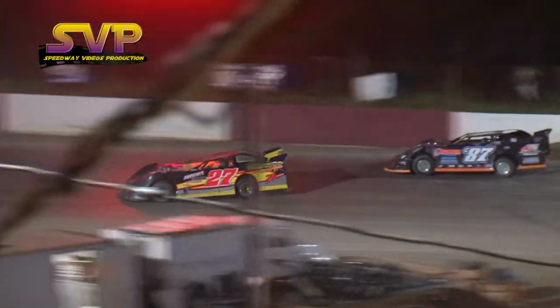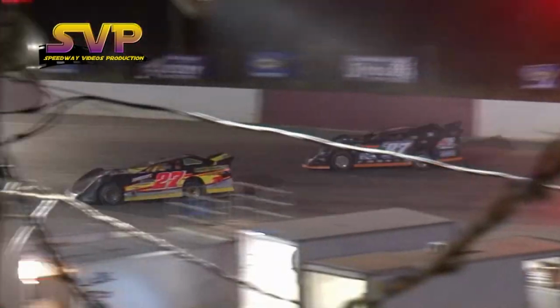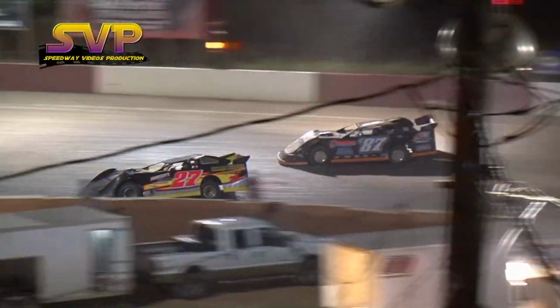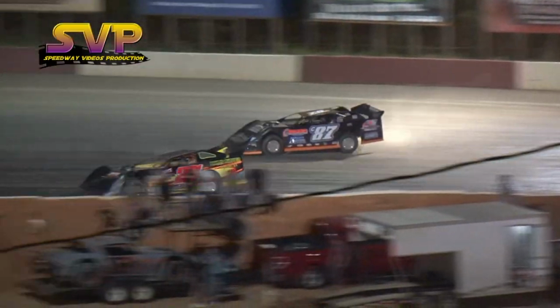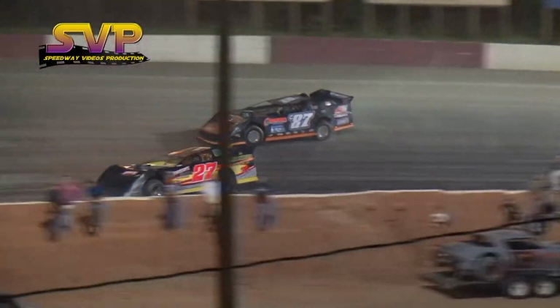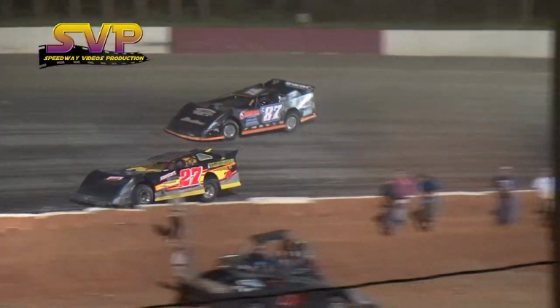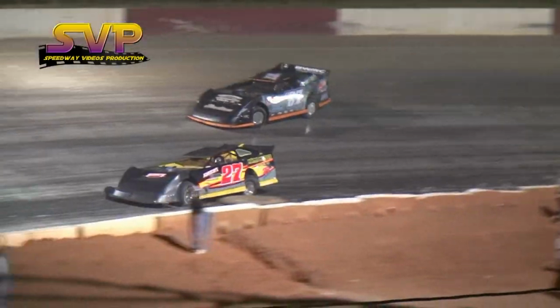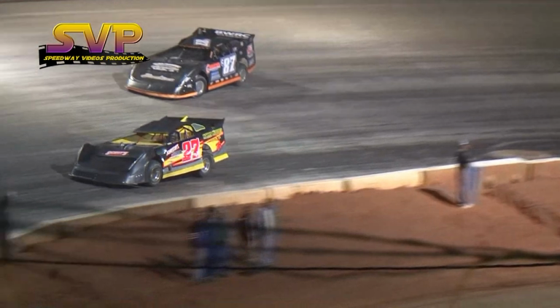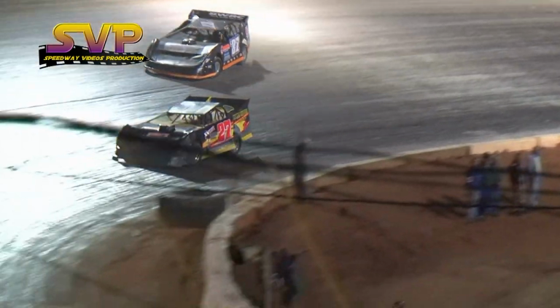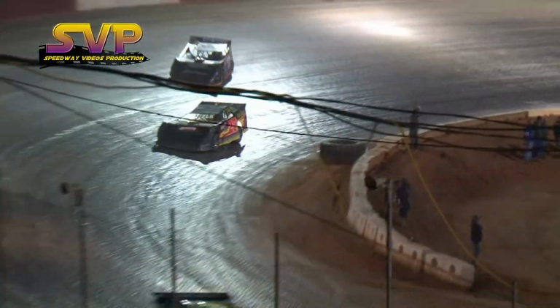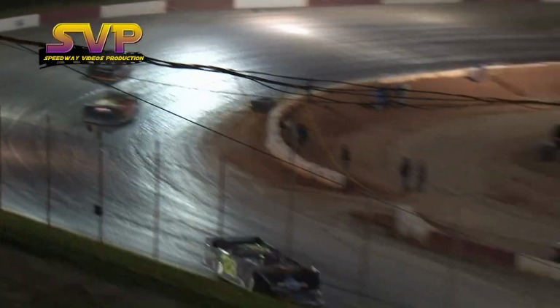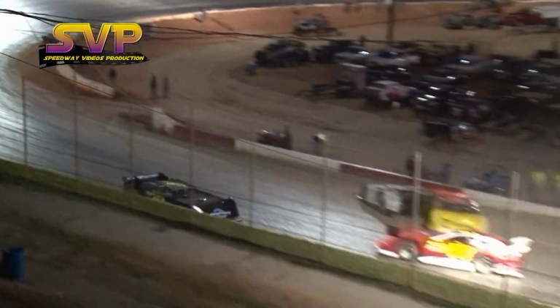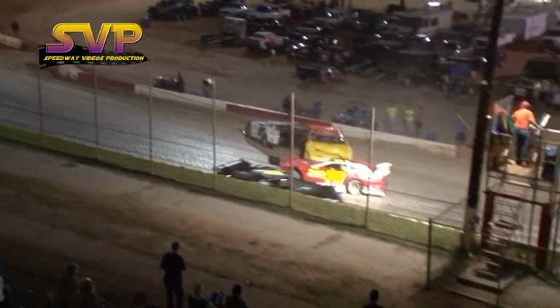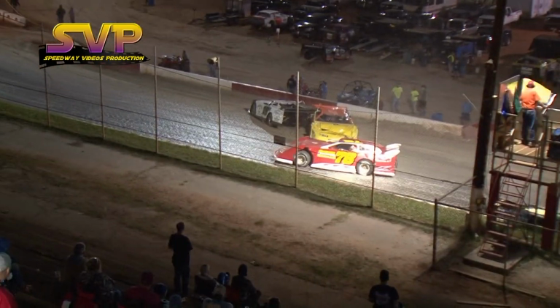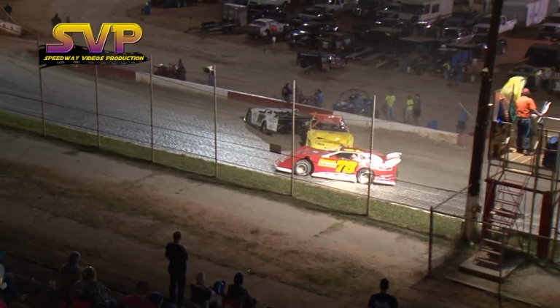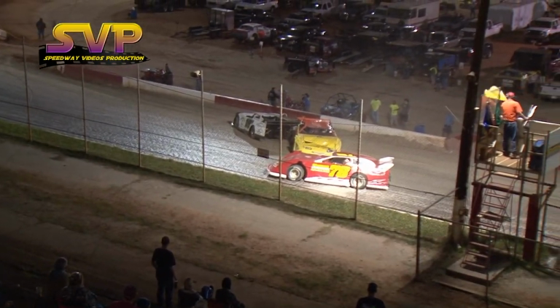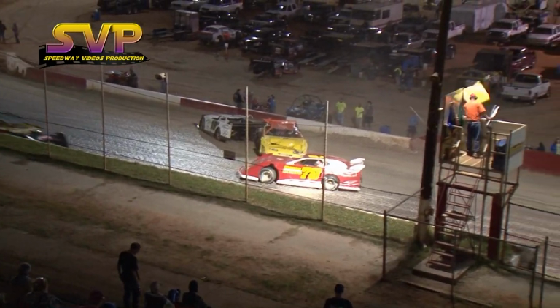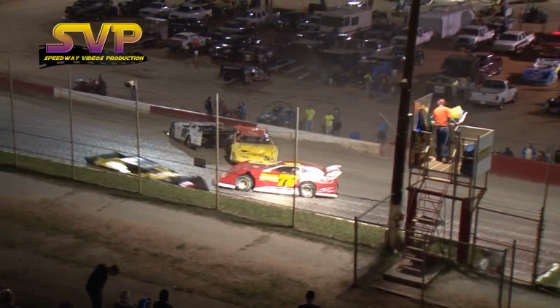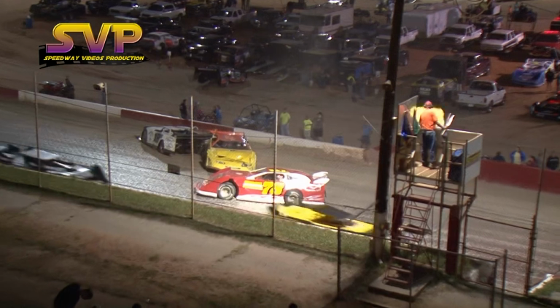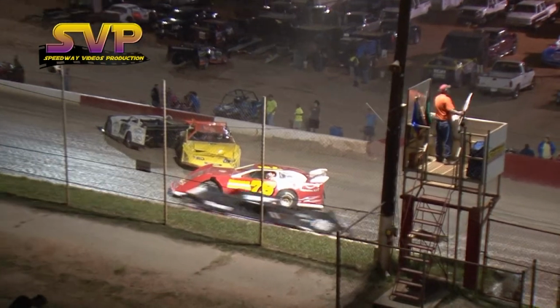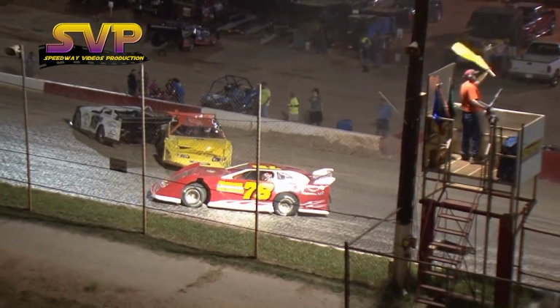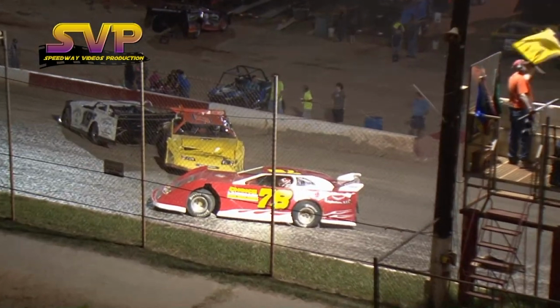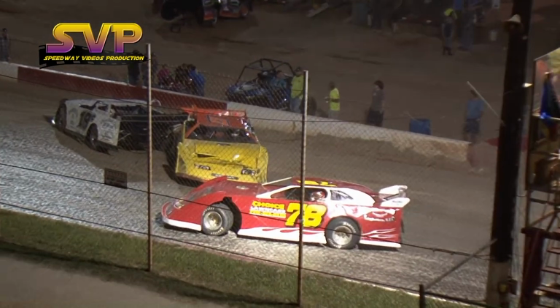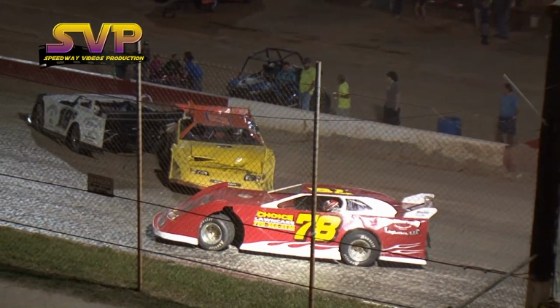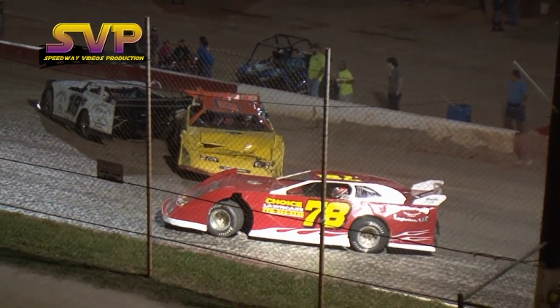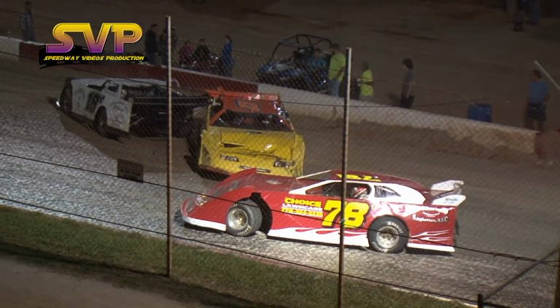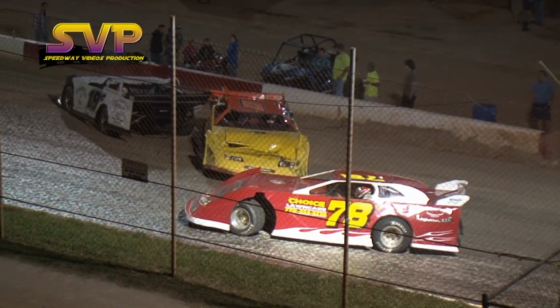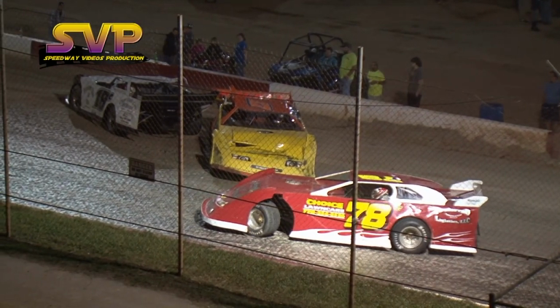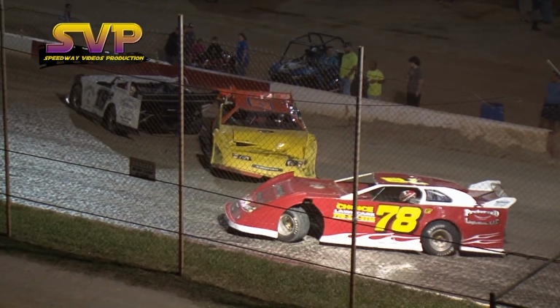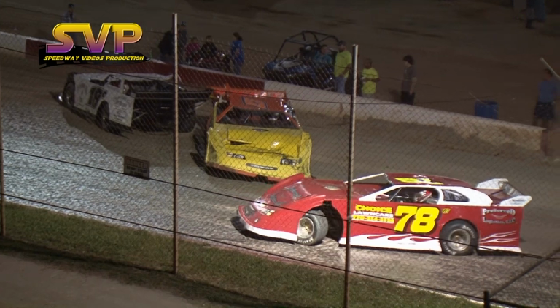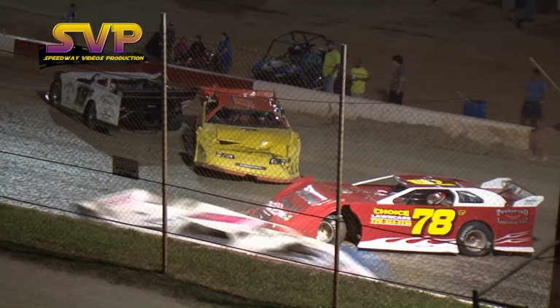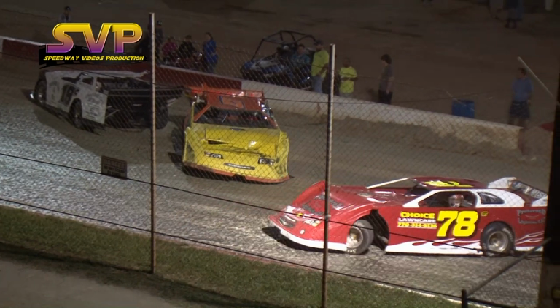Morris makes his way past Fennell as the caution comes out and they pile him up on the front straightaway. The 17 car of Williams was collecting Shane Criswell.